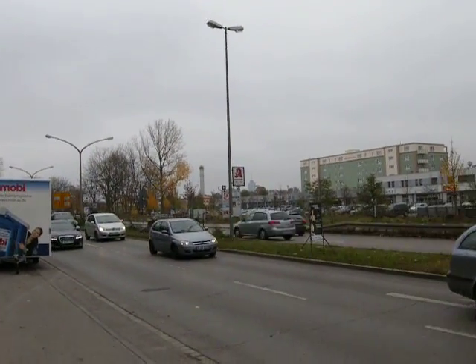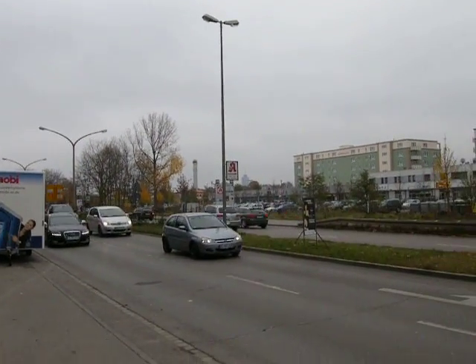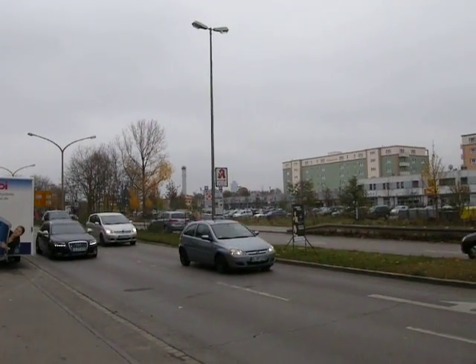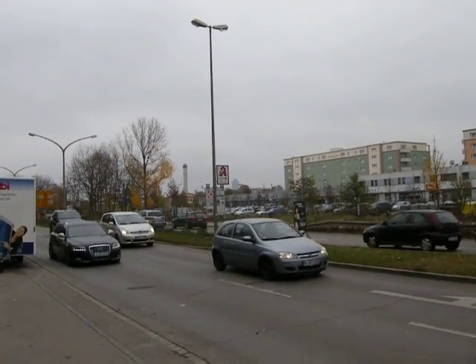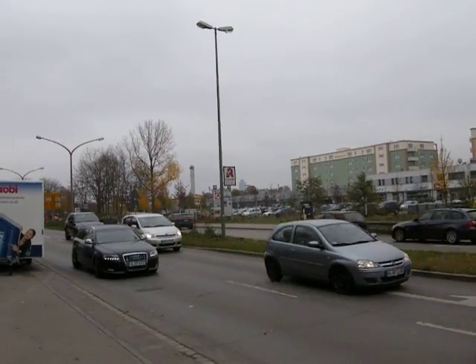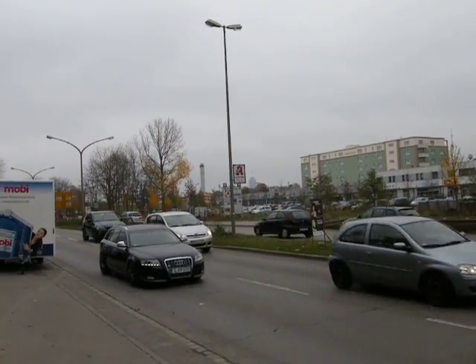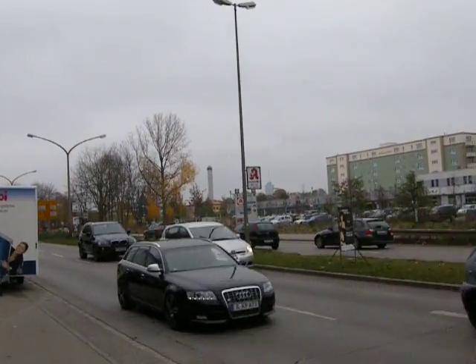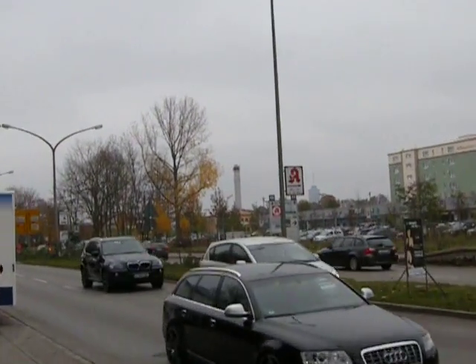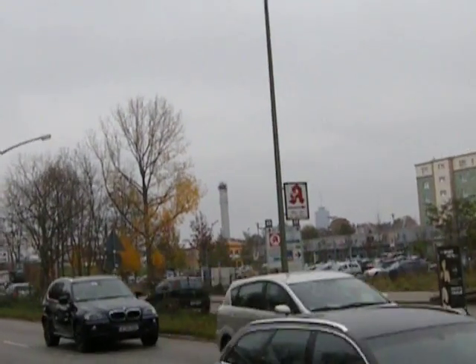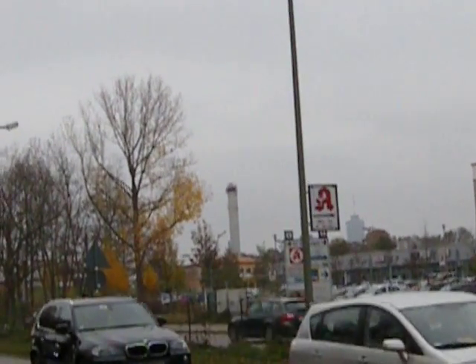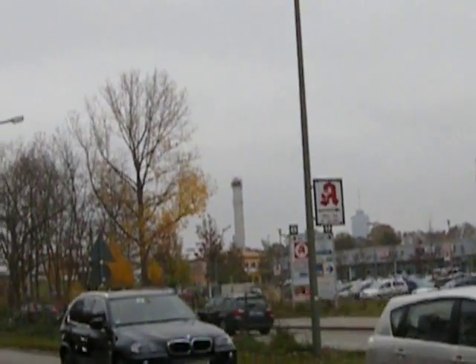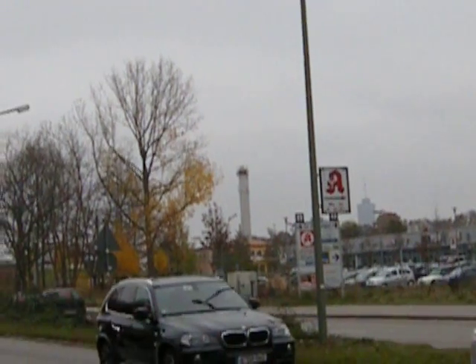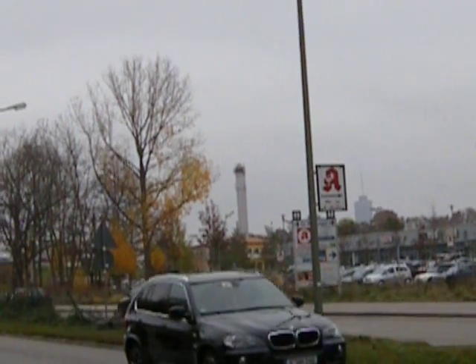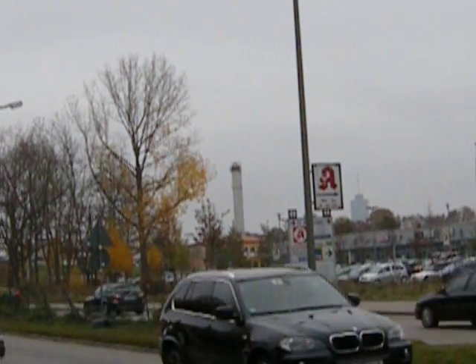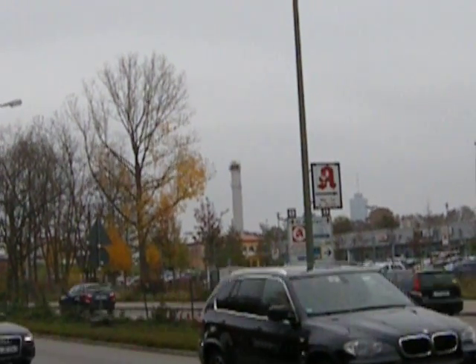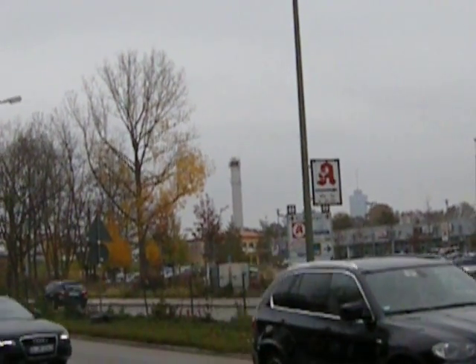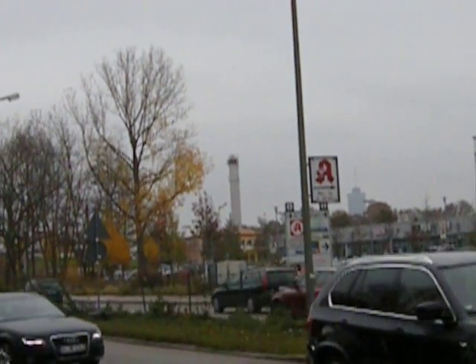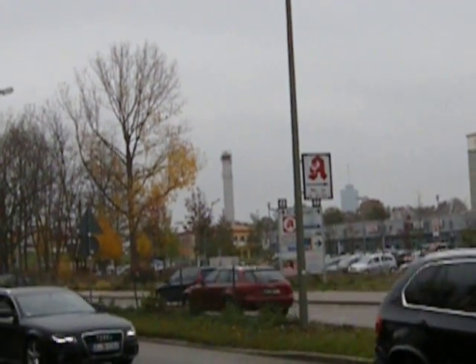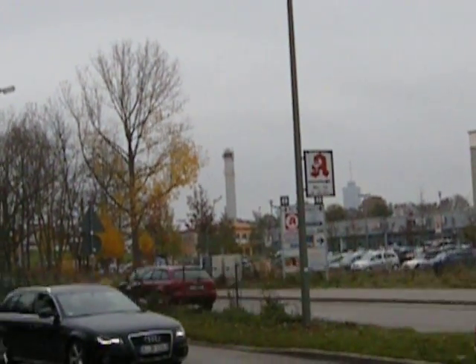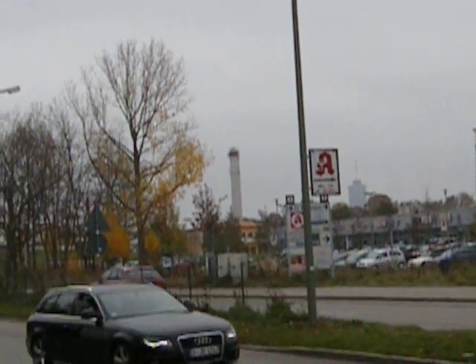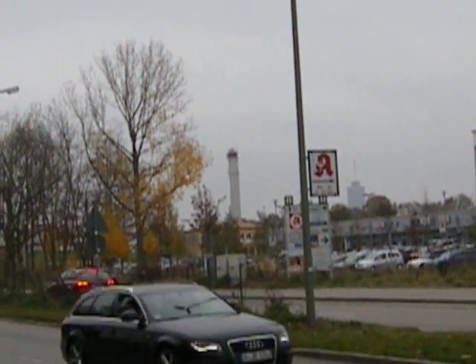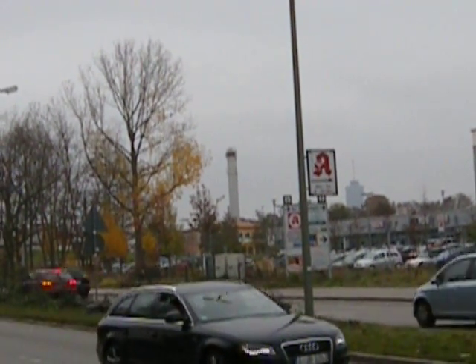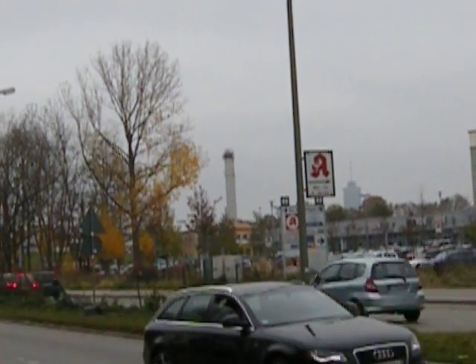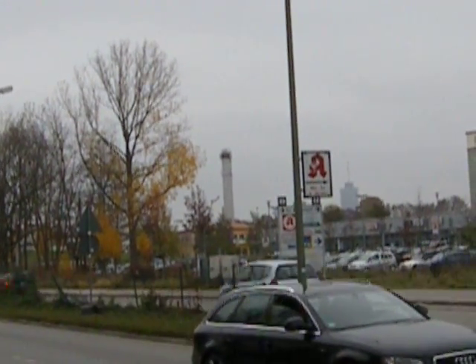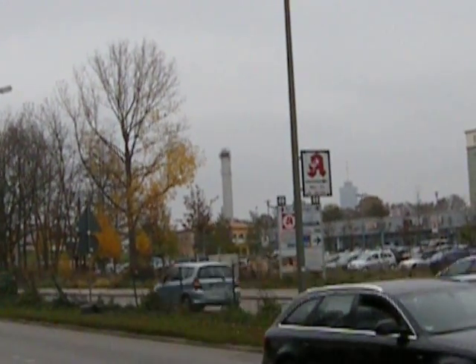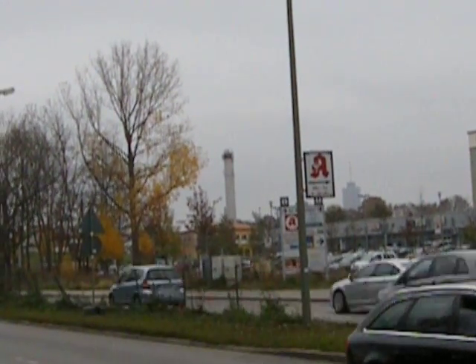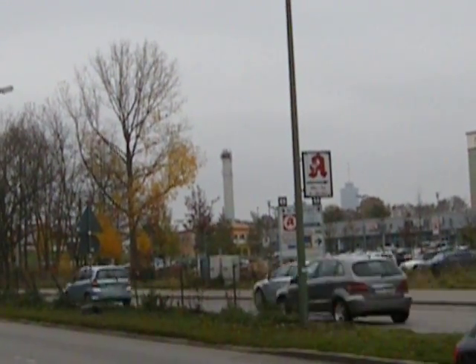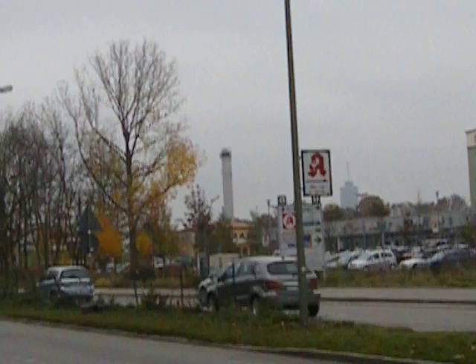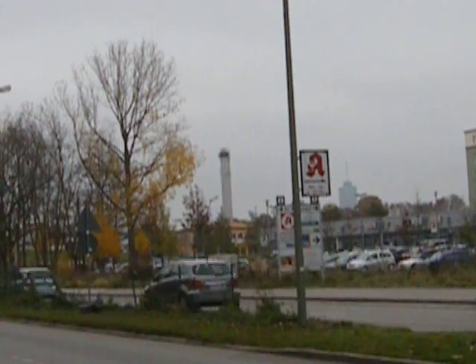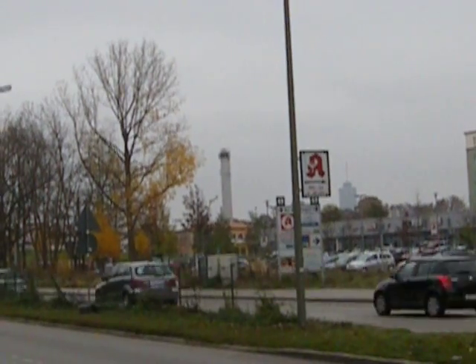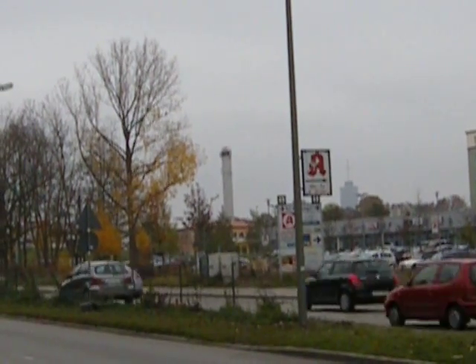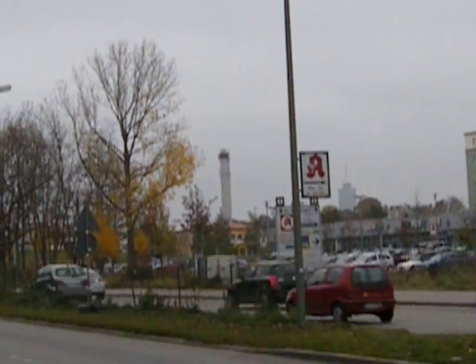Looking over here in the background, that is the smokestack for the steam plant where we were at just a few minutes ago.